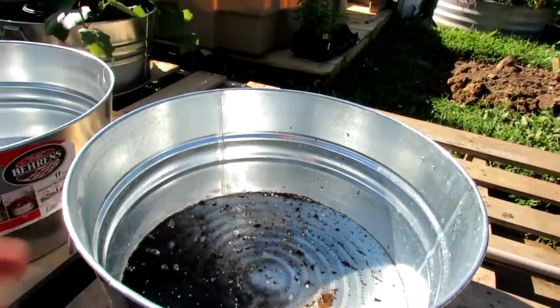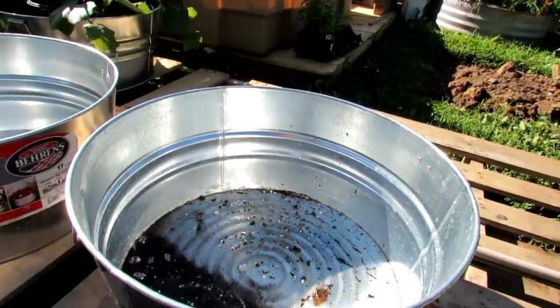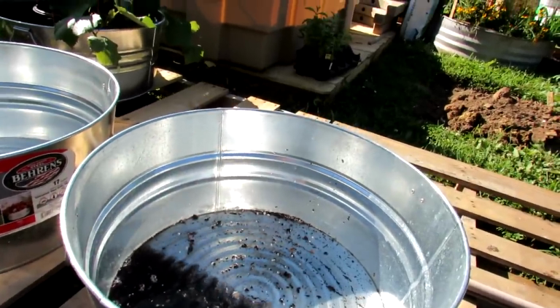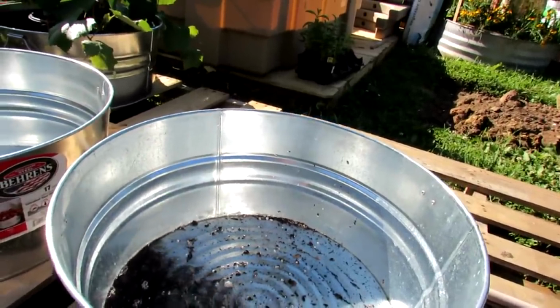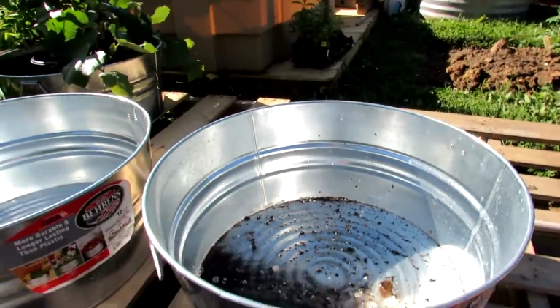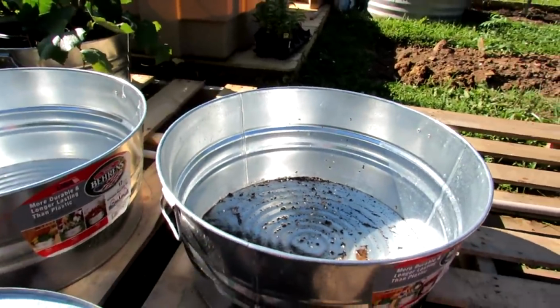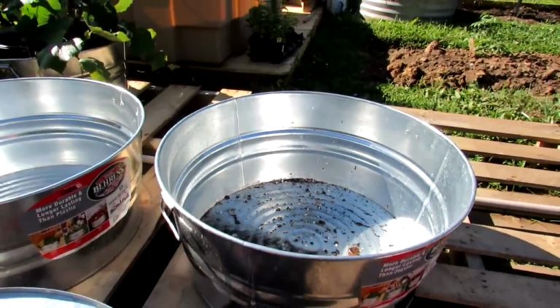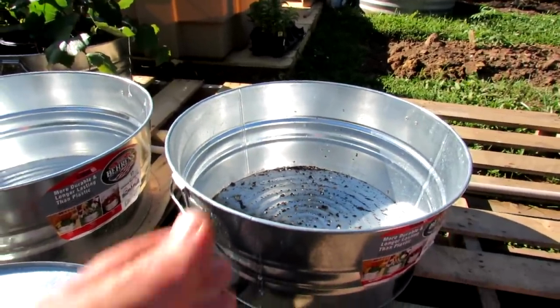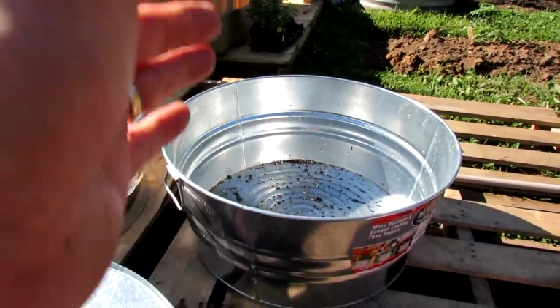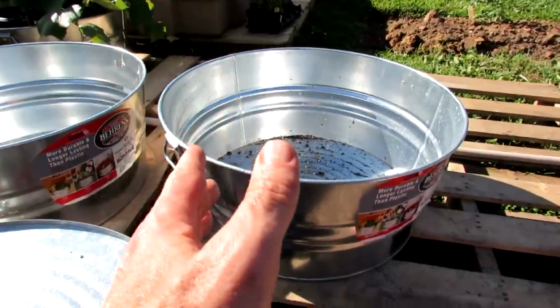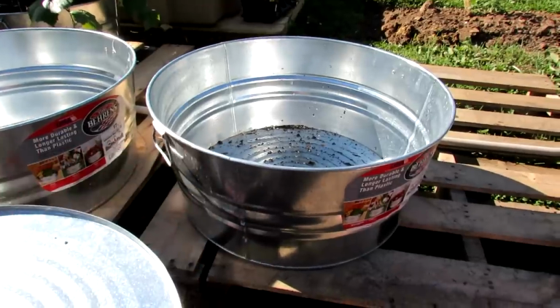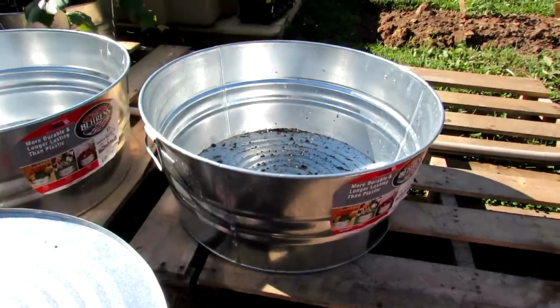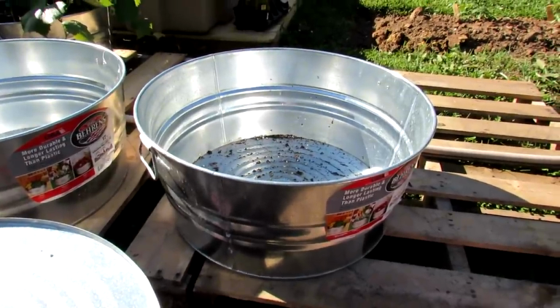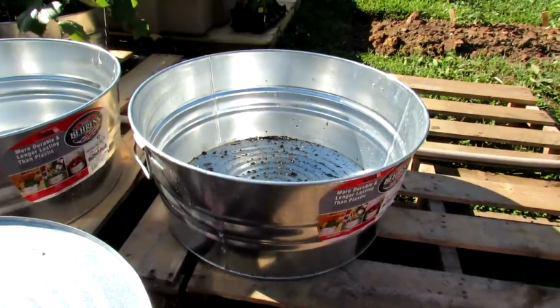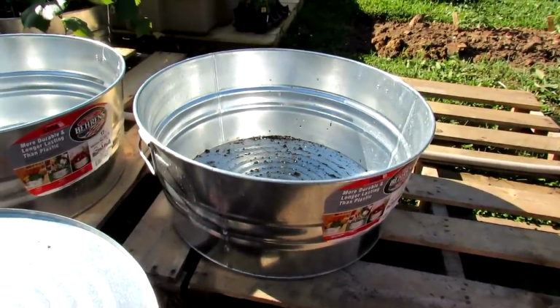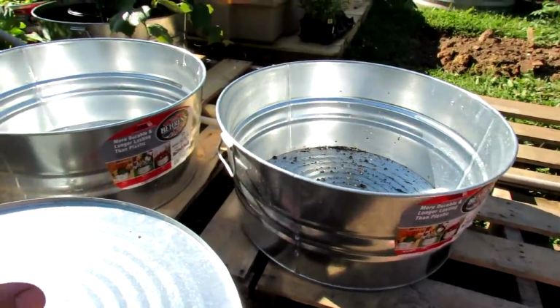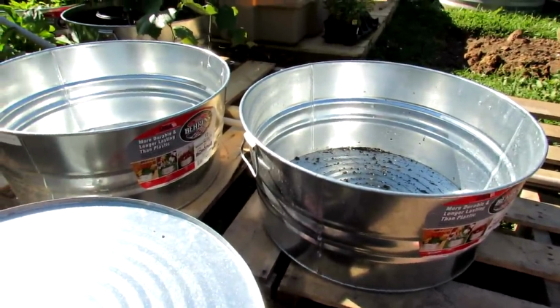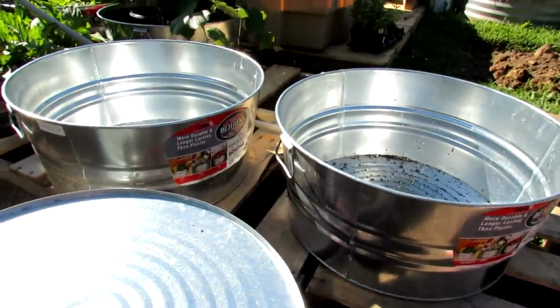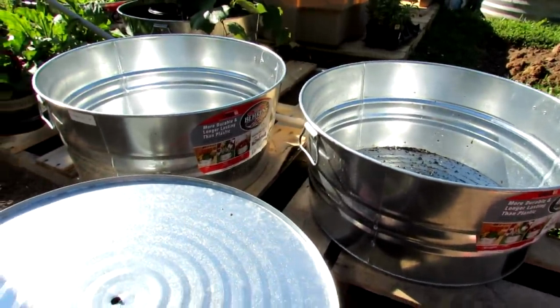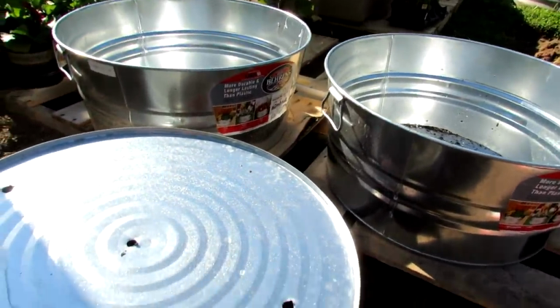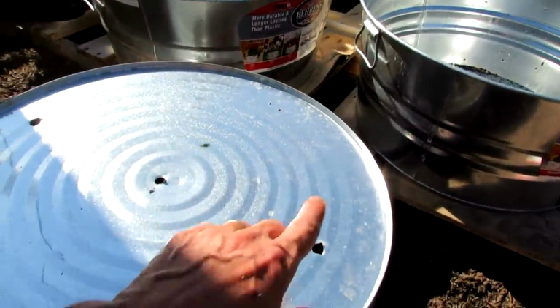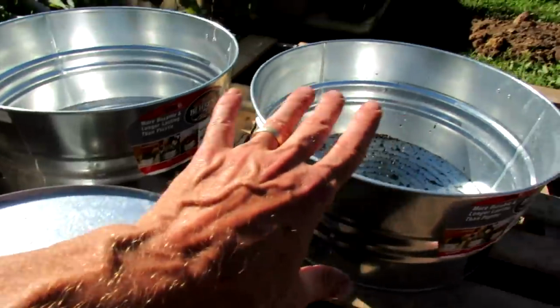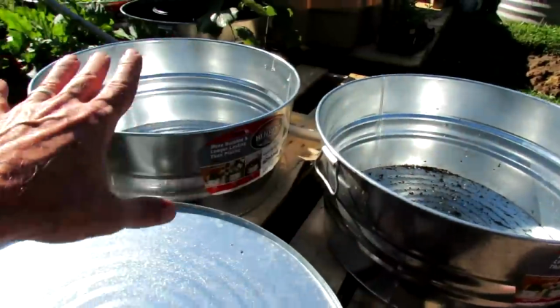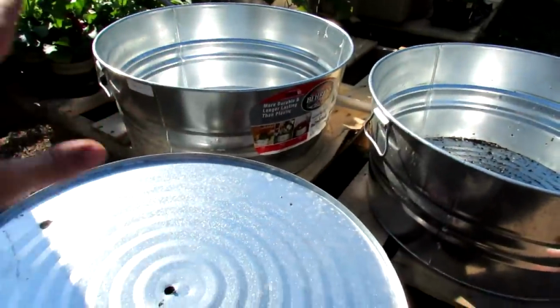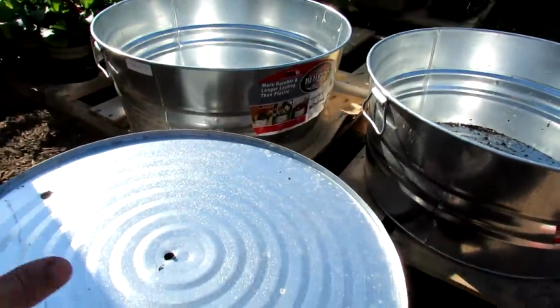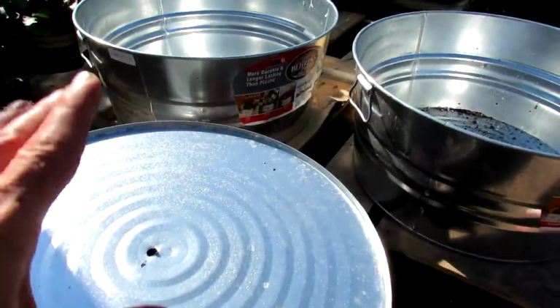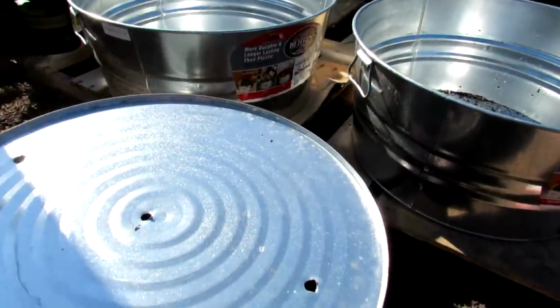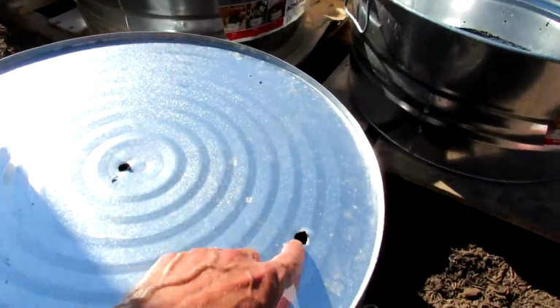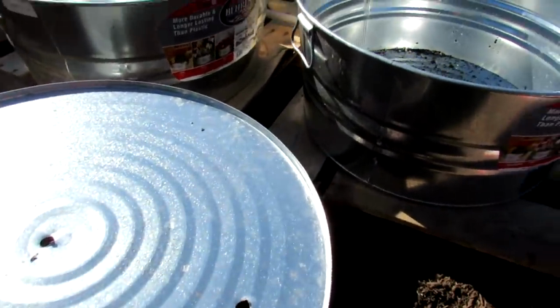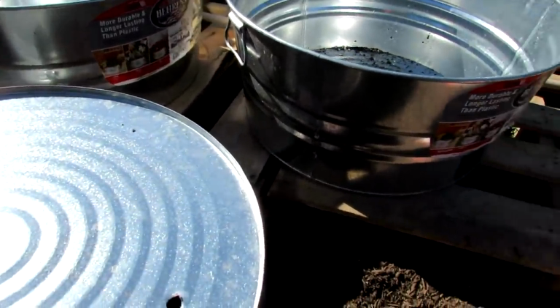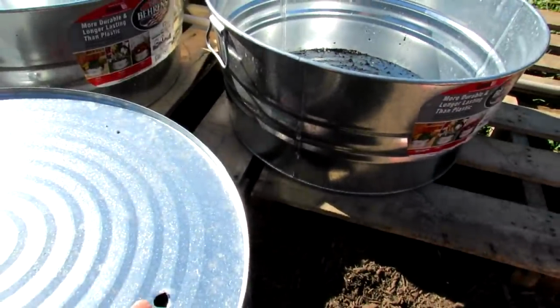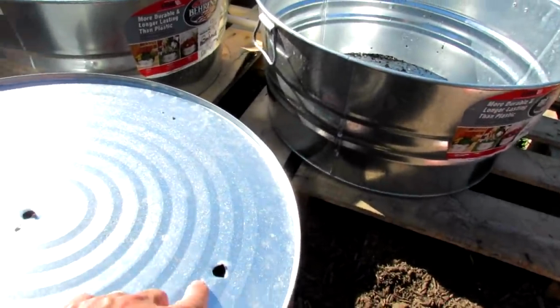When you're trying to grow in five-gallon containers, or containers that are taller than they are wide, they will flip over when the wind comes. This is not going to happen with these types of tubs. Again, 17 gallons — that's what I recommend for this series. Get them at Home Depot. They're about $22.